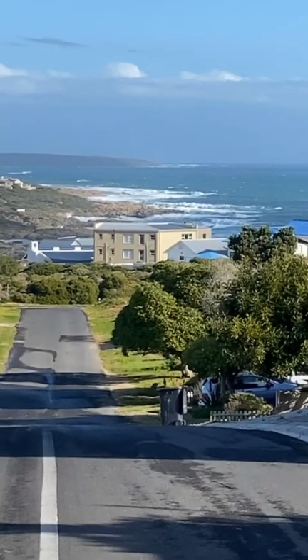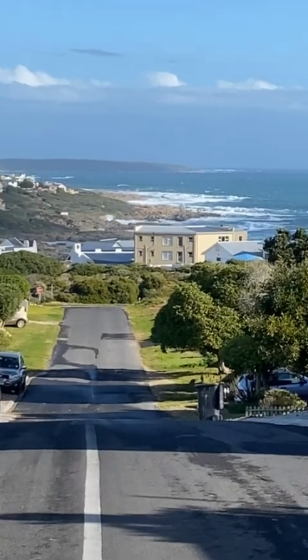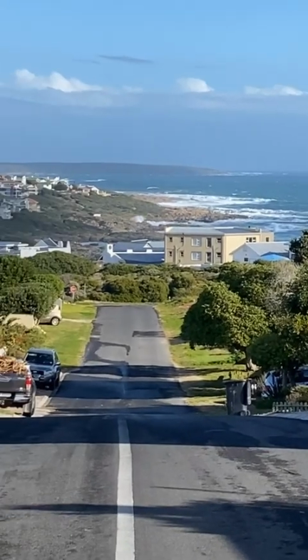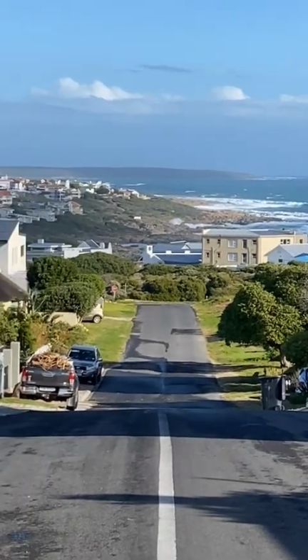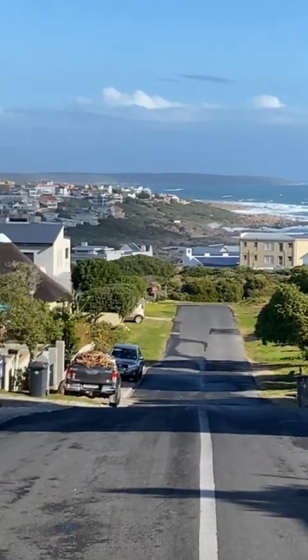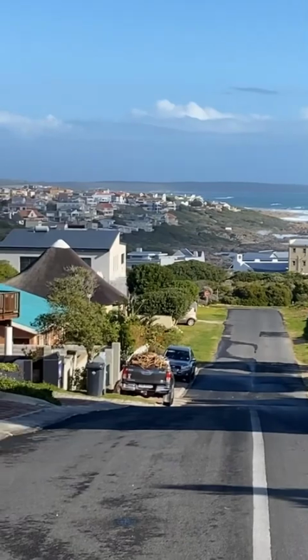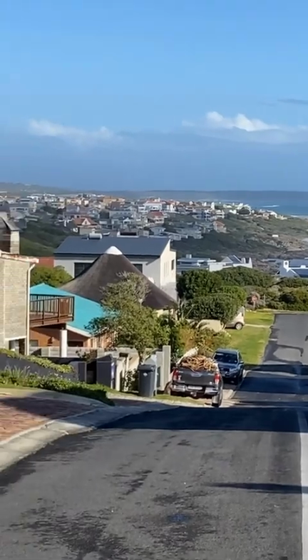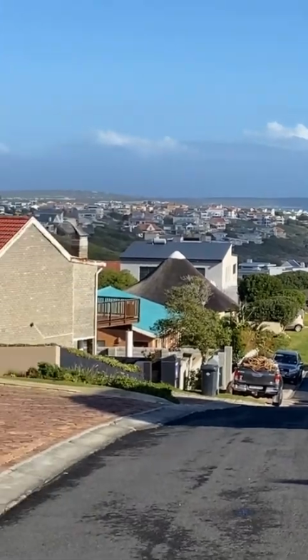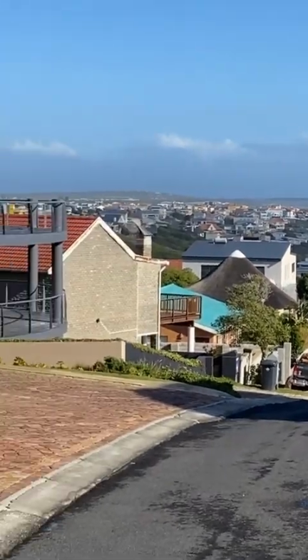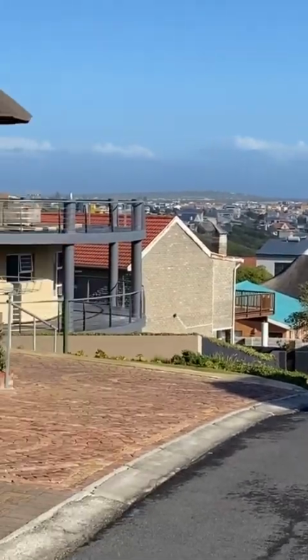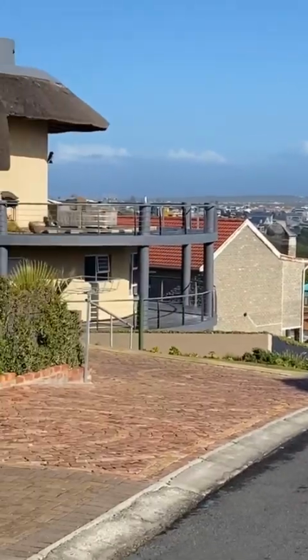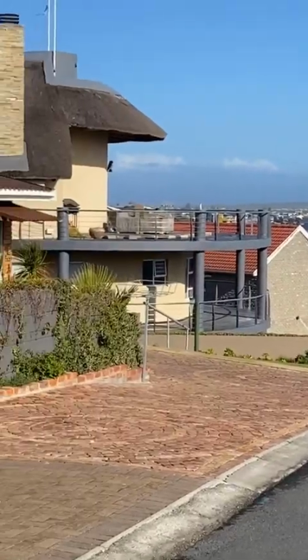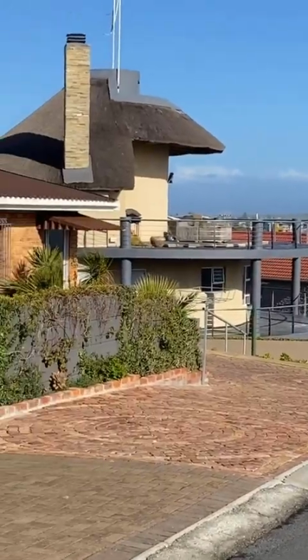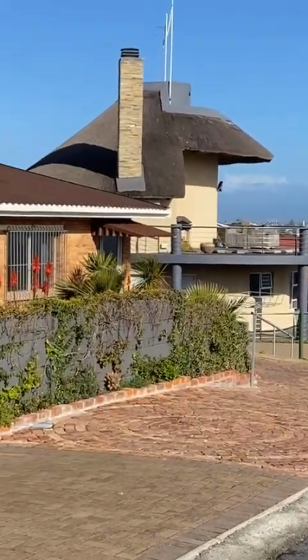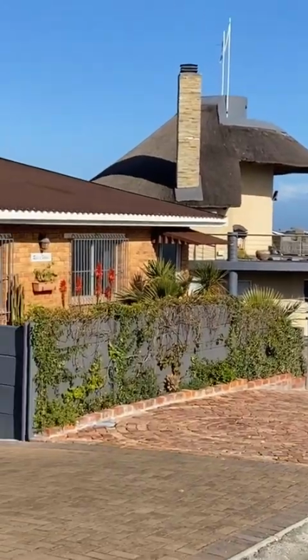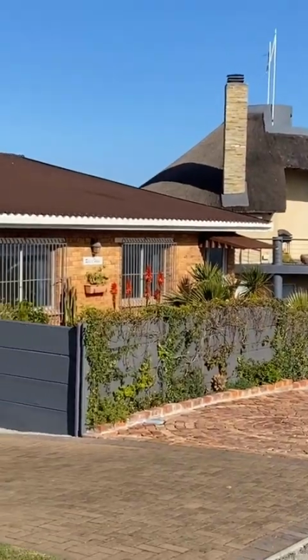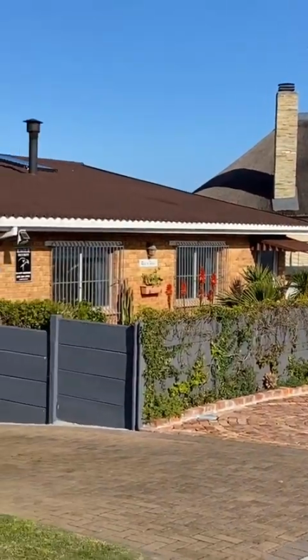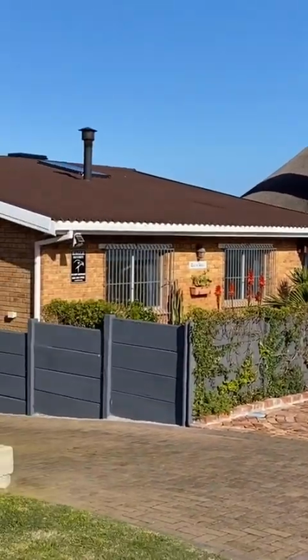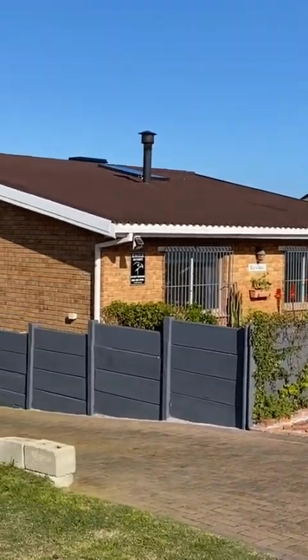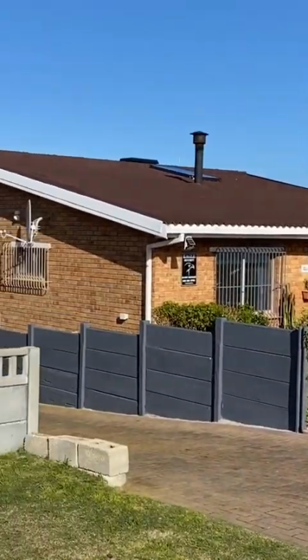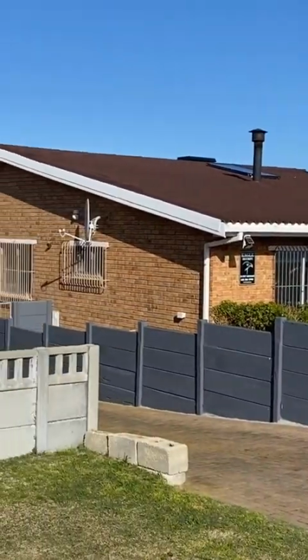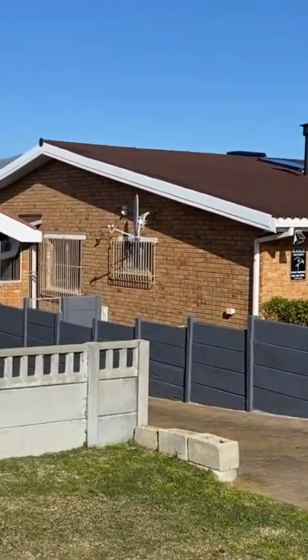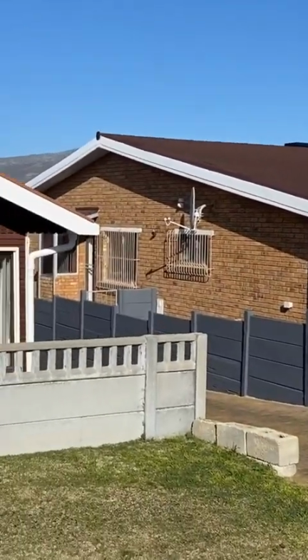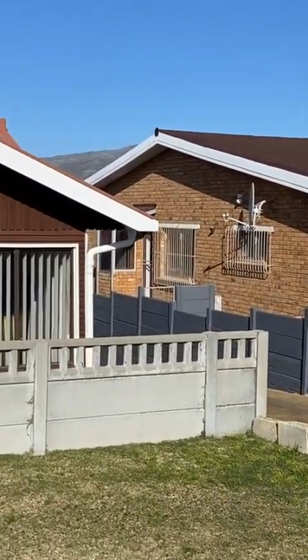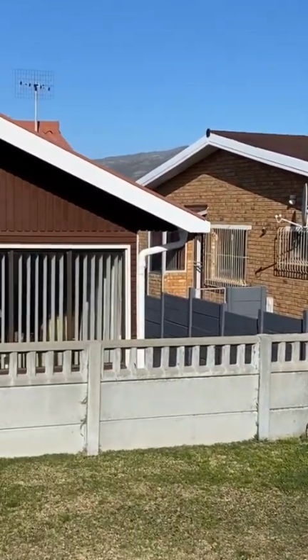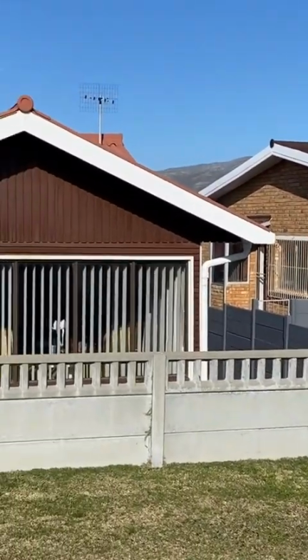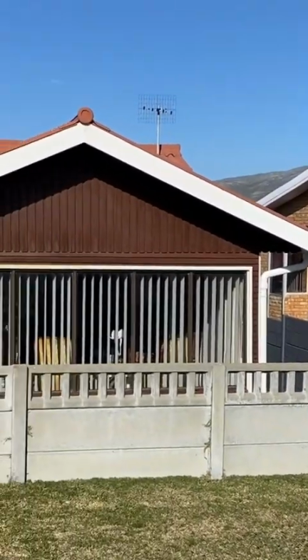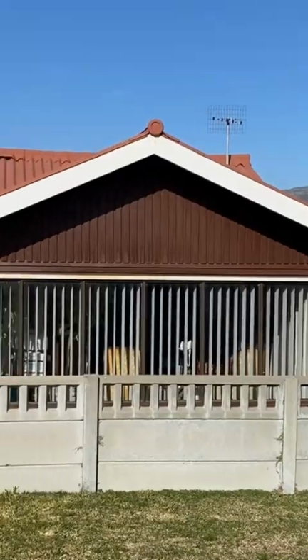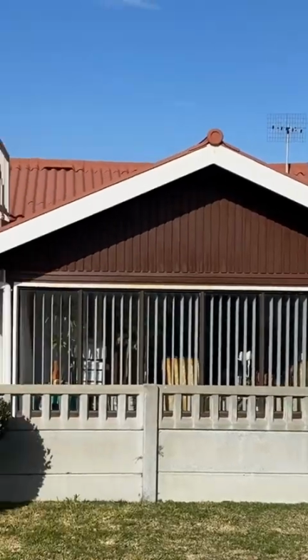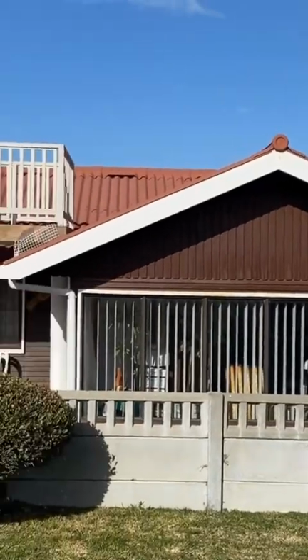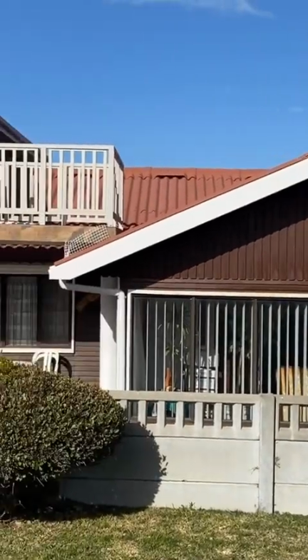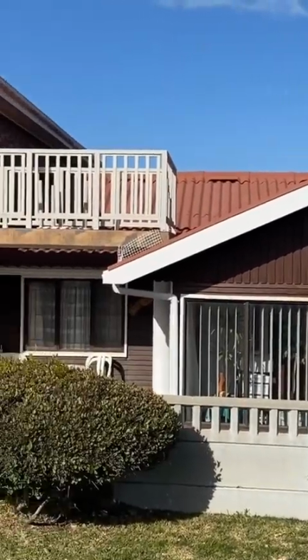This is Glen from Keller Williams in Gansby. It's my pleasure to introduce you to this family home in De Kalders in Ingang Street.